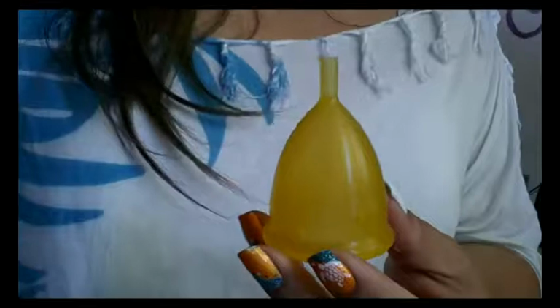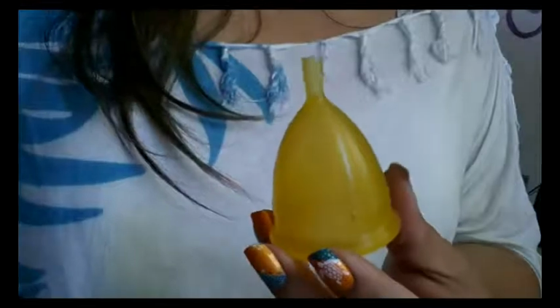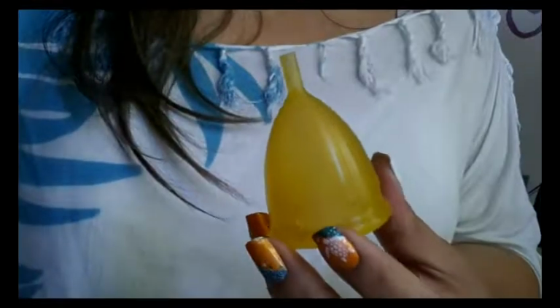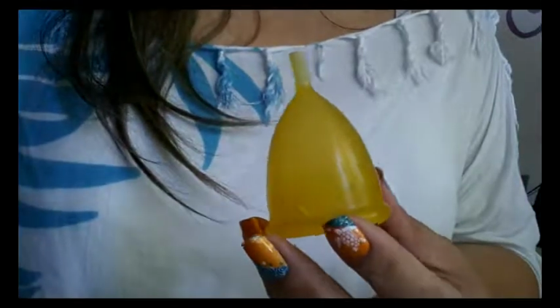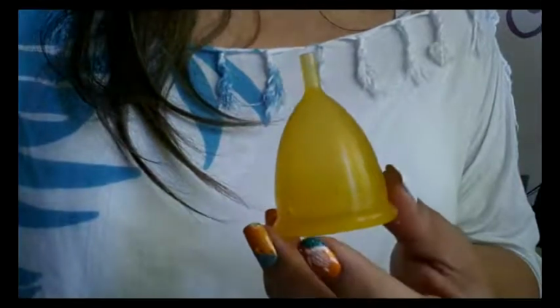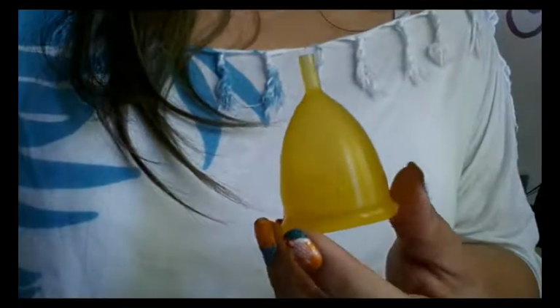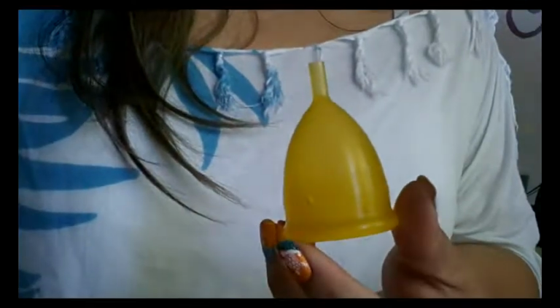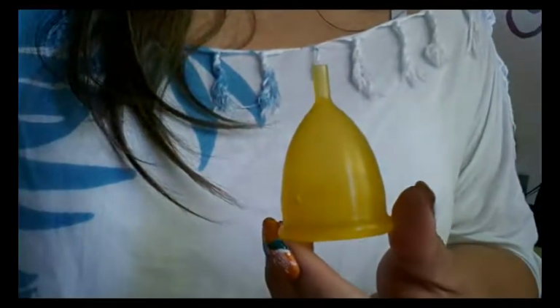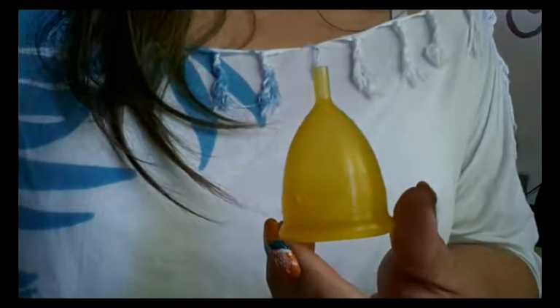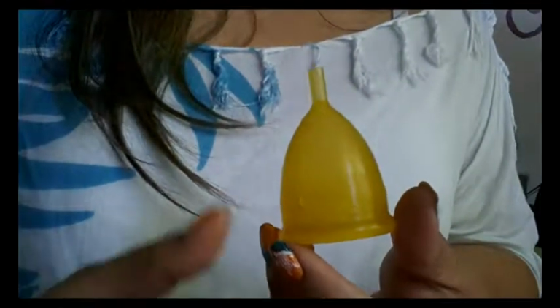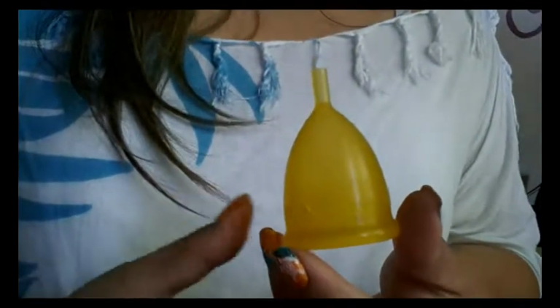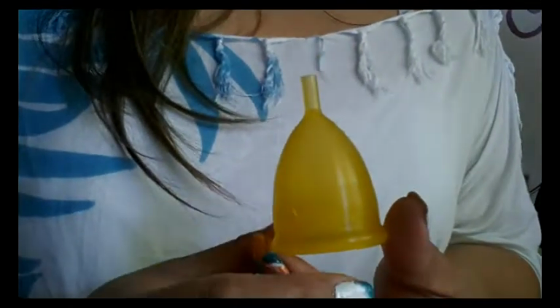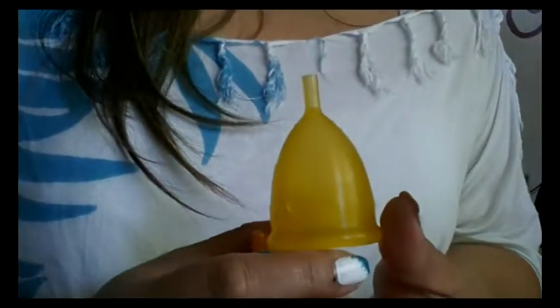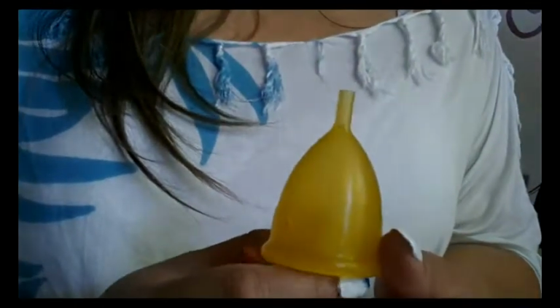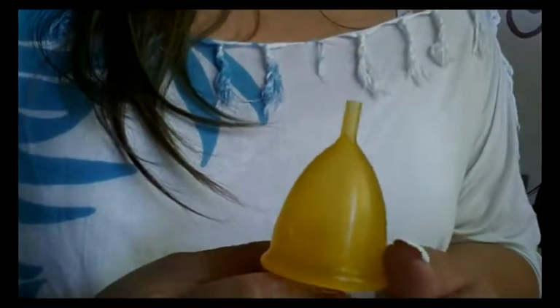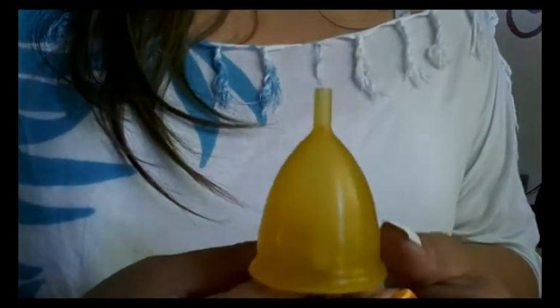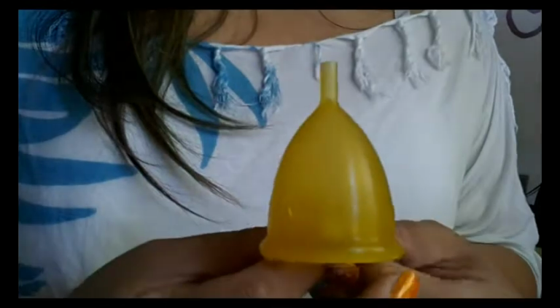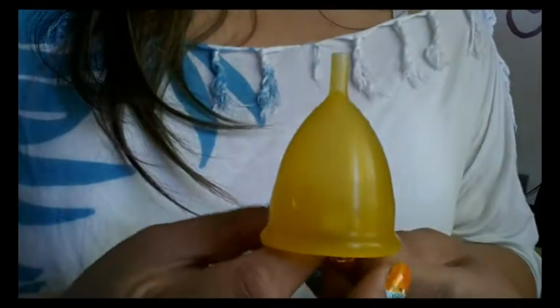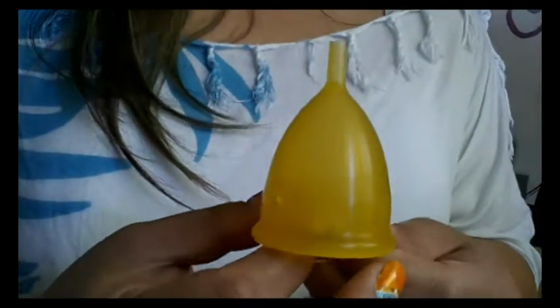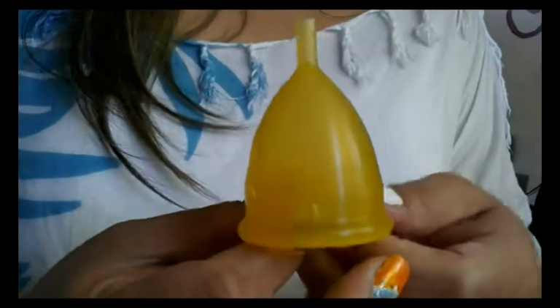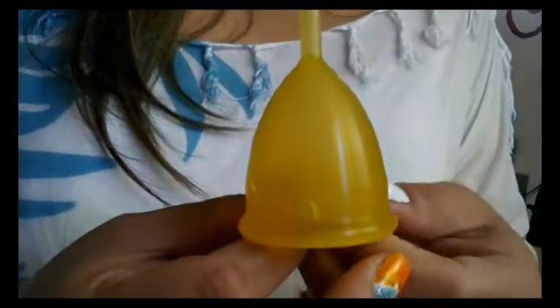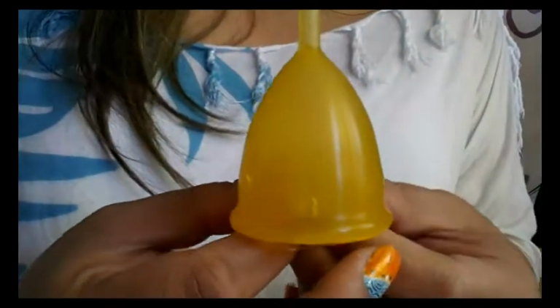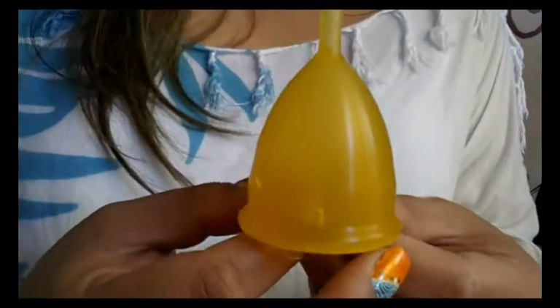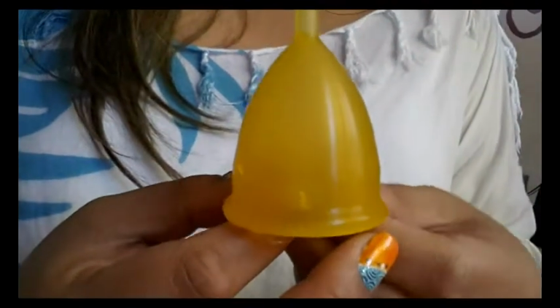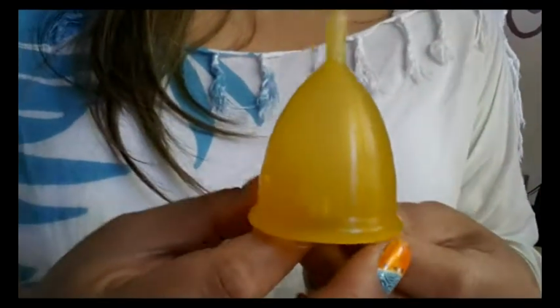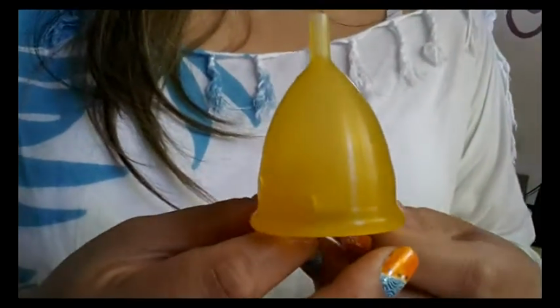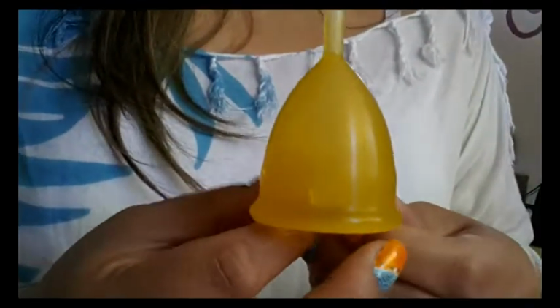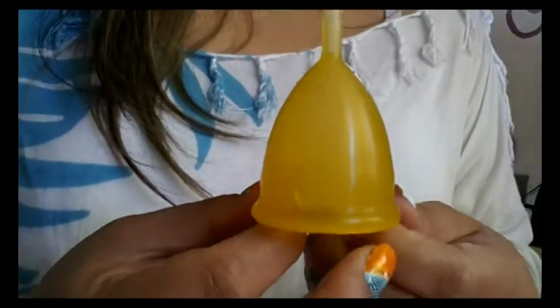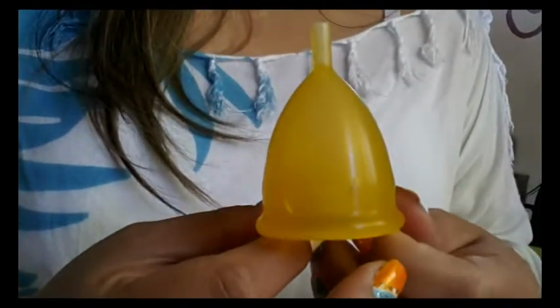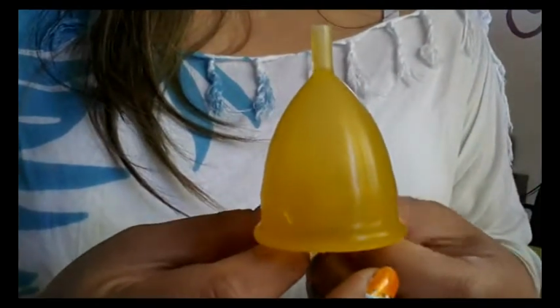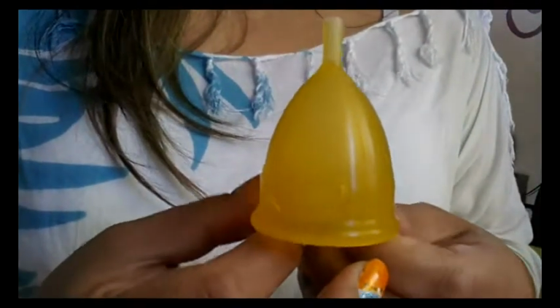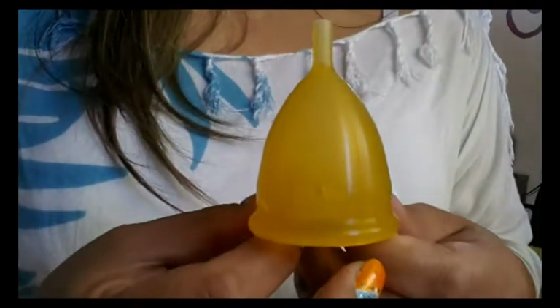Hello everyone, today I'm going to talk about the Lady Cup. The Lady Cup is a Czech-made cup and they use a liquid silicone rubber from a German company to make them.